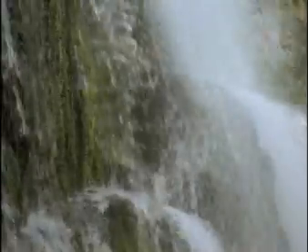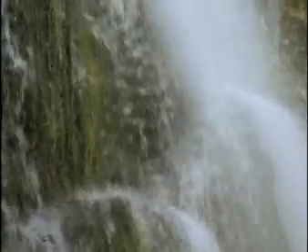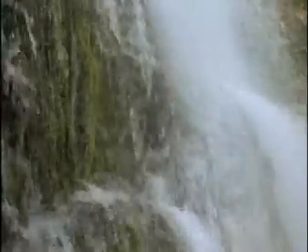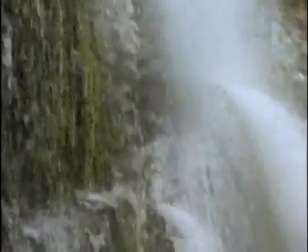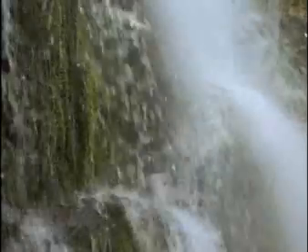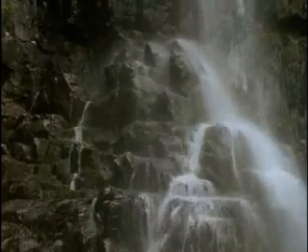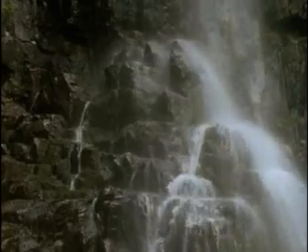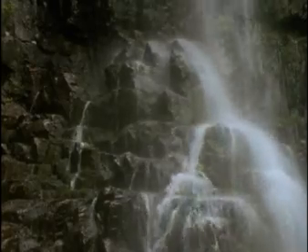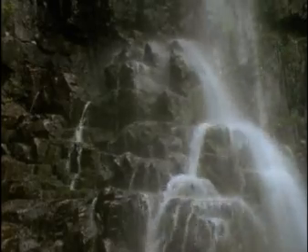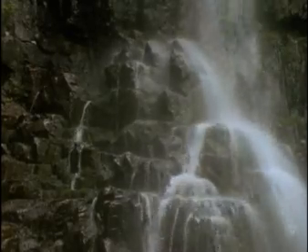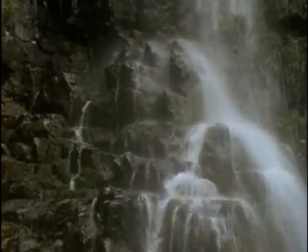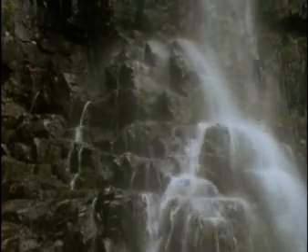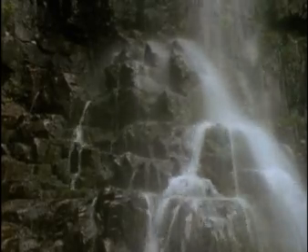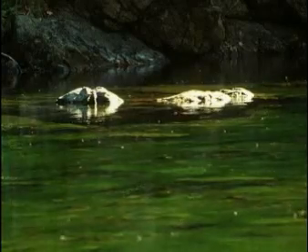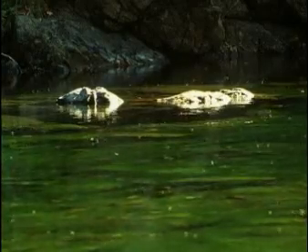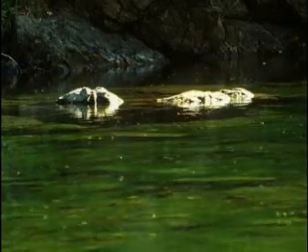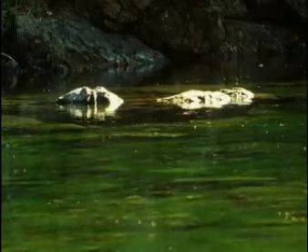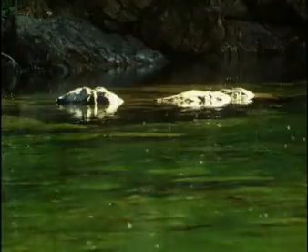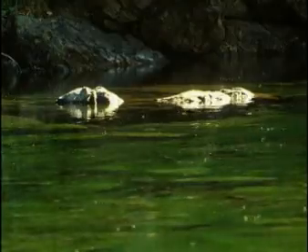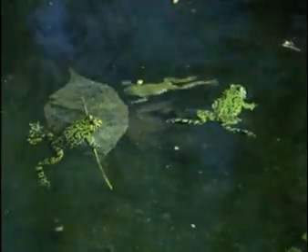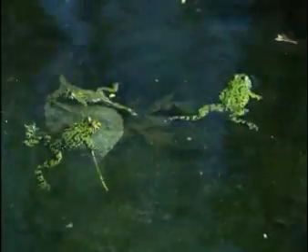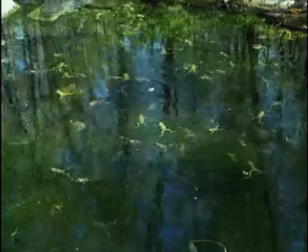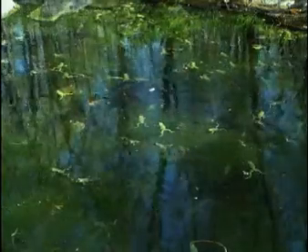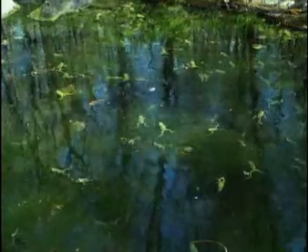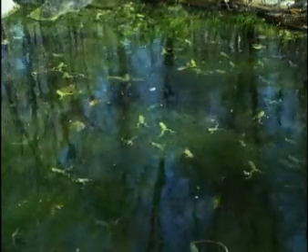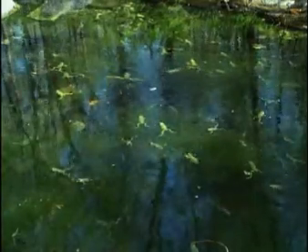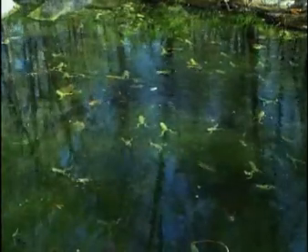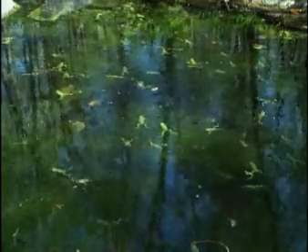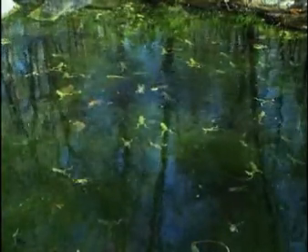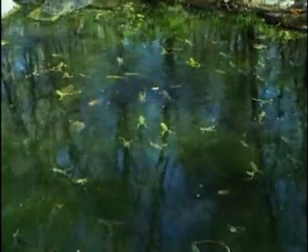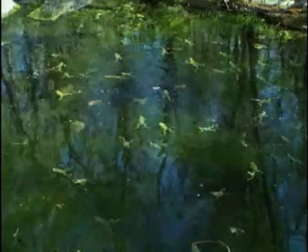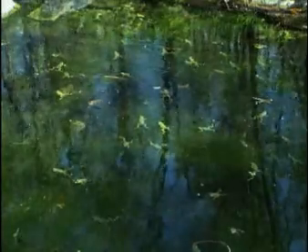Summer typhoons bring tropical deluges with over 20 centimetres of rain a day. Such humid conditions are ideal for amphibians. Forest pools are crammed with them, and unusually these ones seem bold and unafraid.